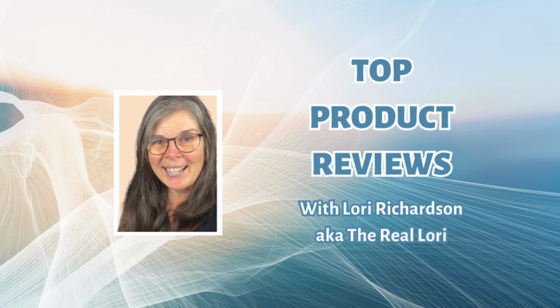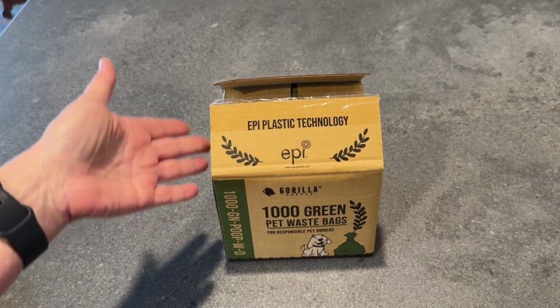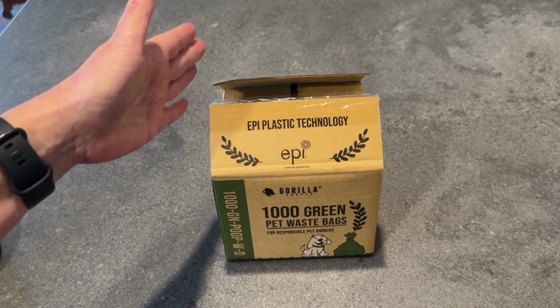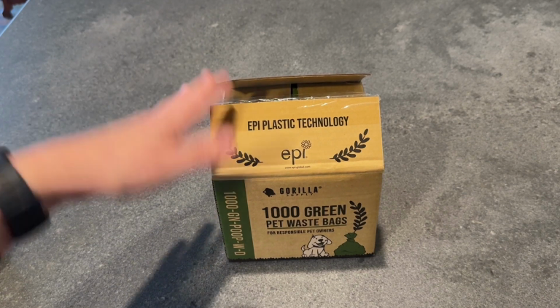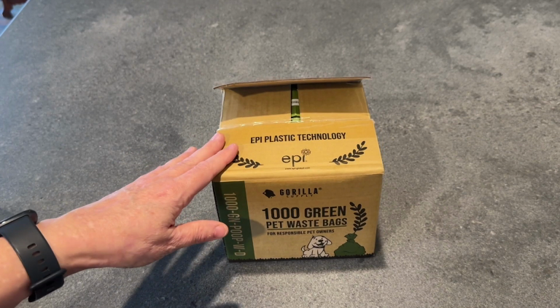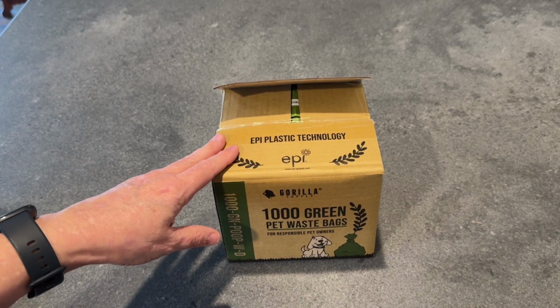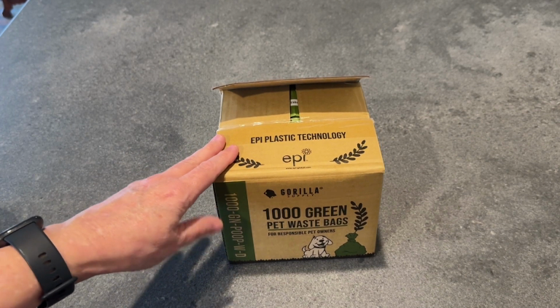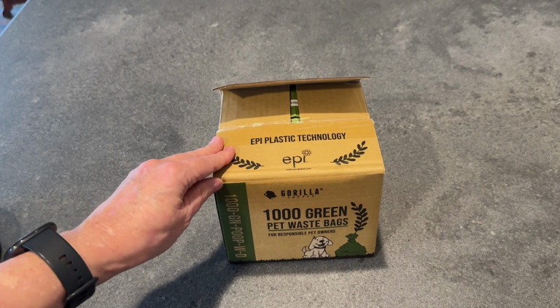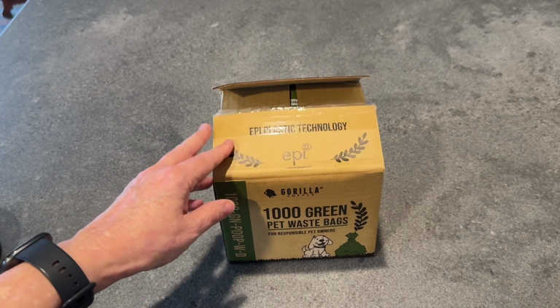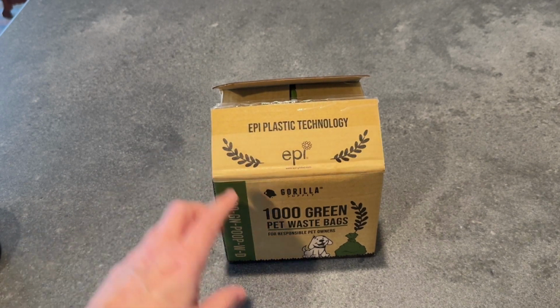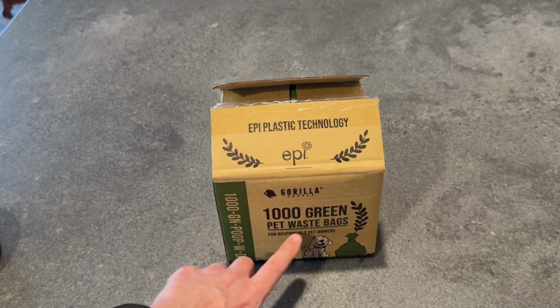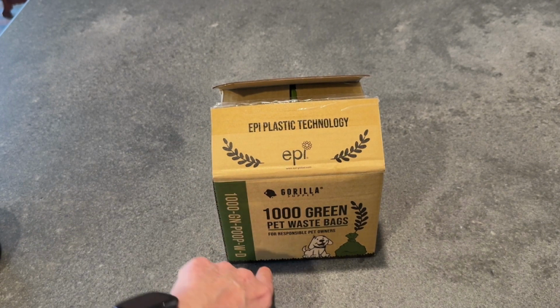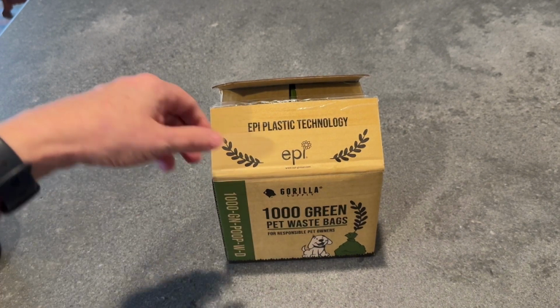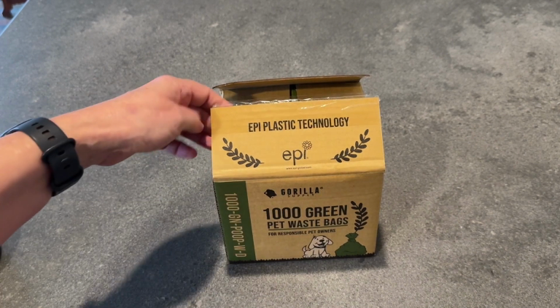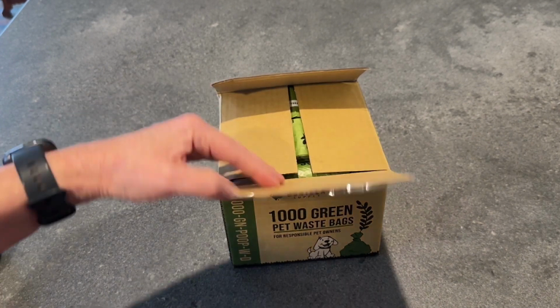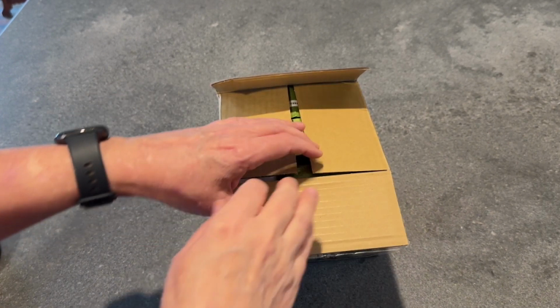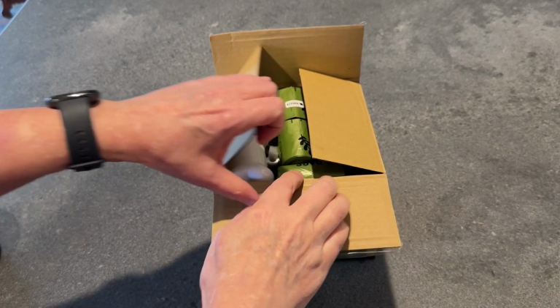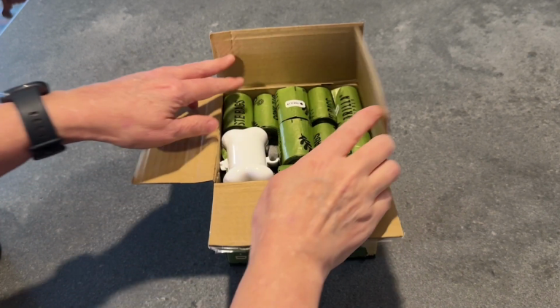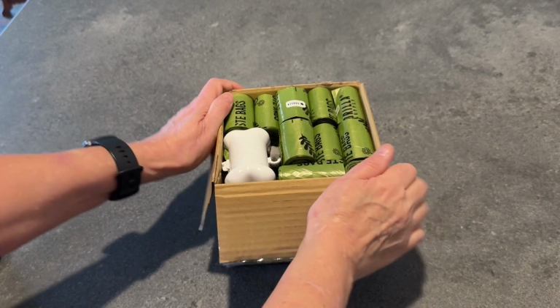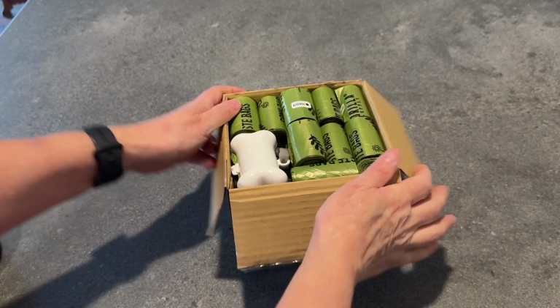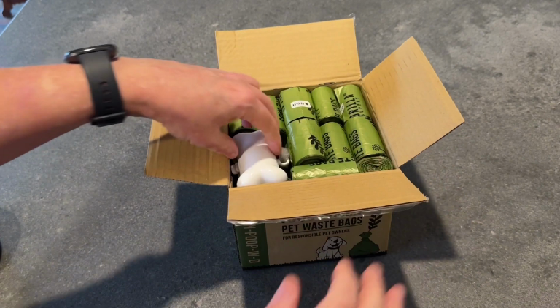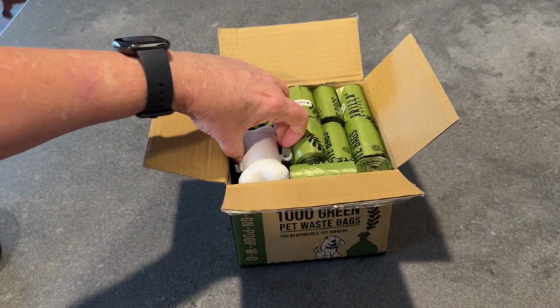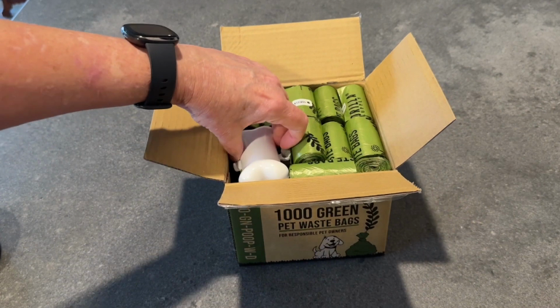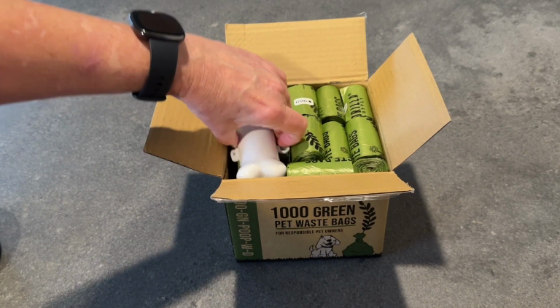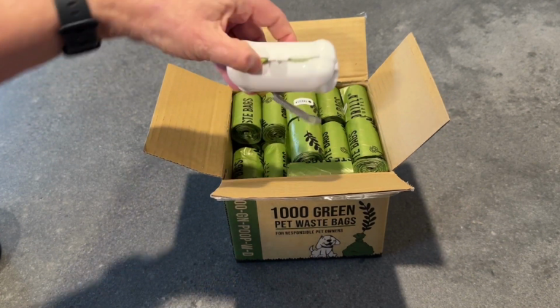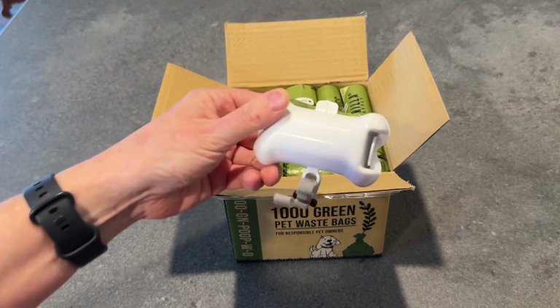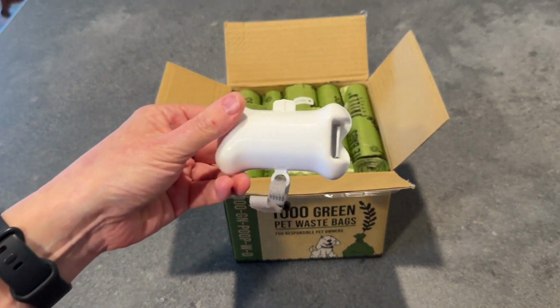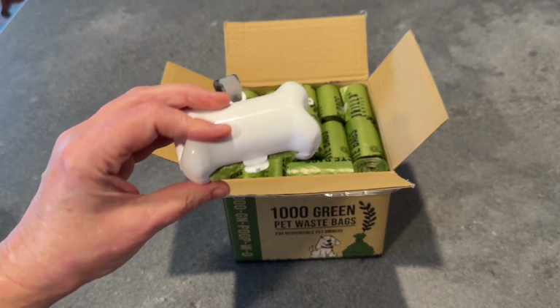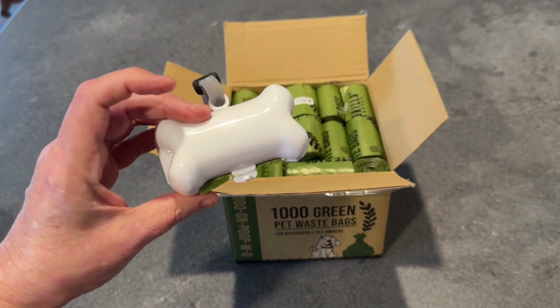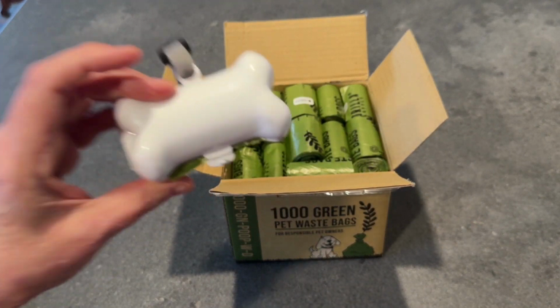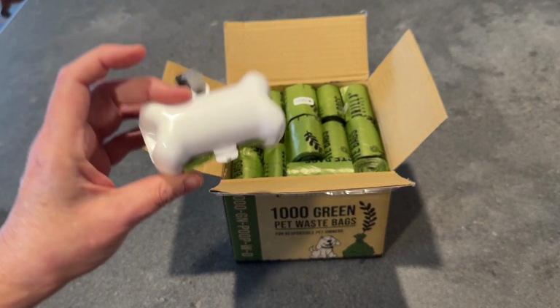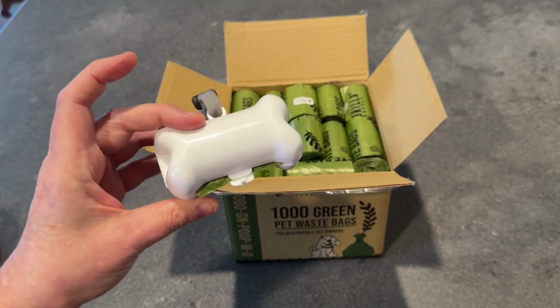I want to share with you what's inside this box of Gorilla Supply 1000 Green Pet Waste Bags. The first thing I want to show you is their patented dispenser, which is incredible.